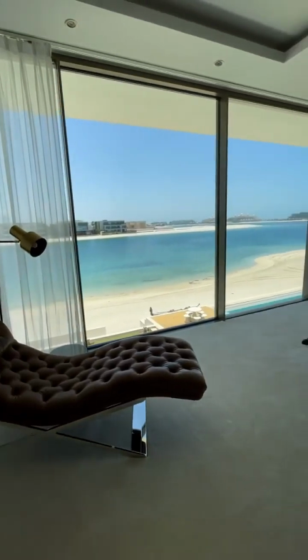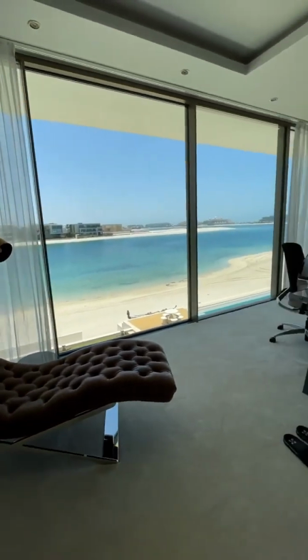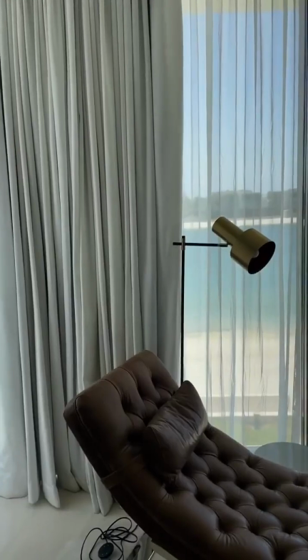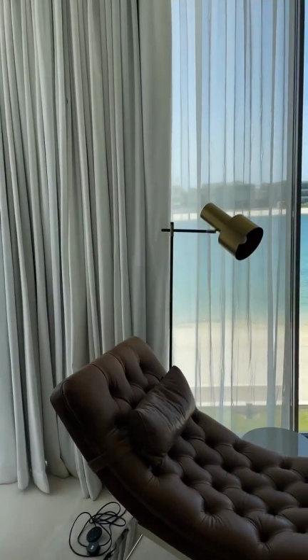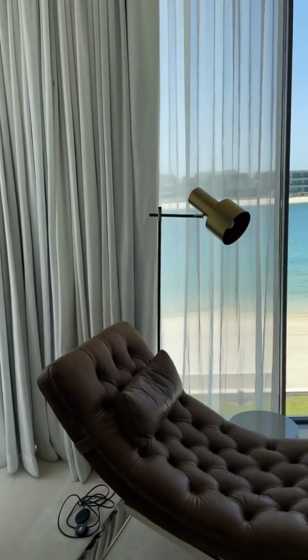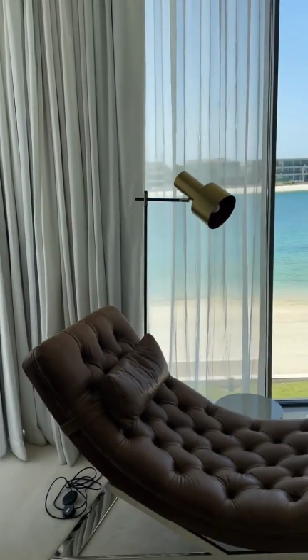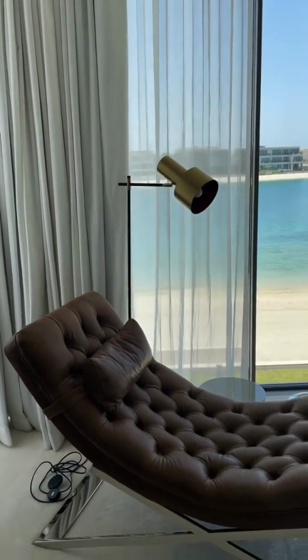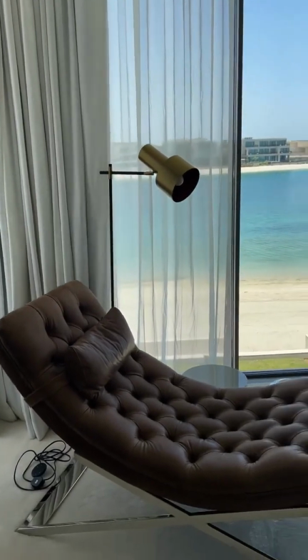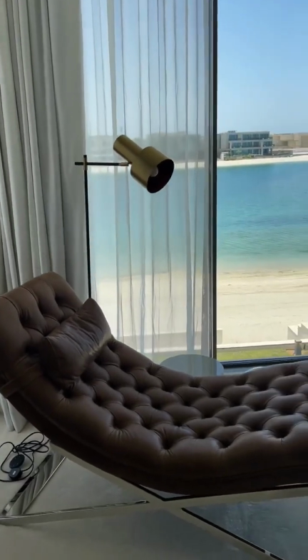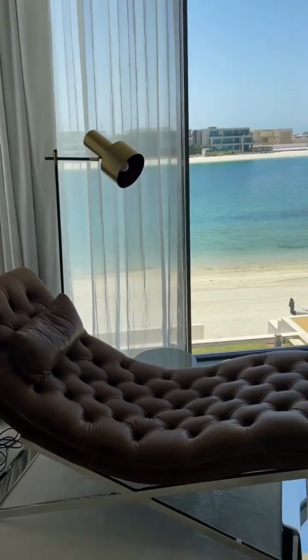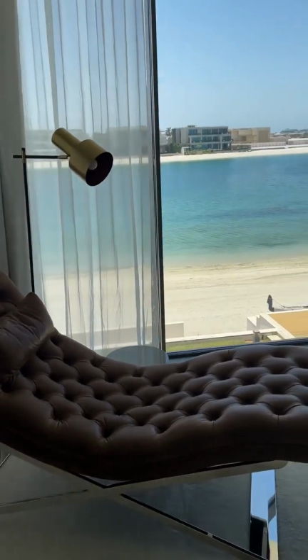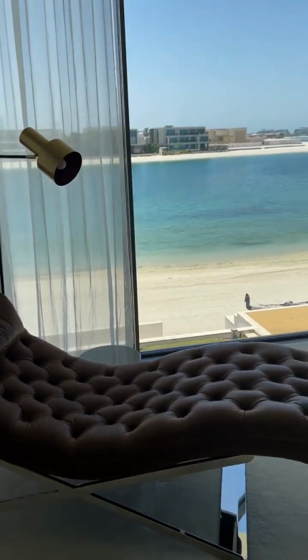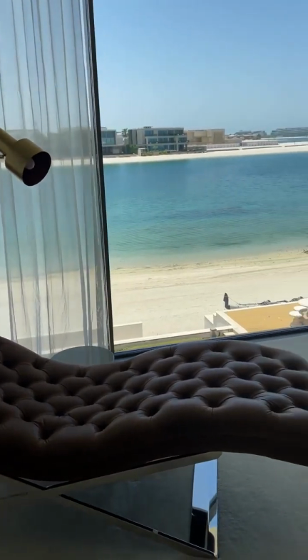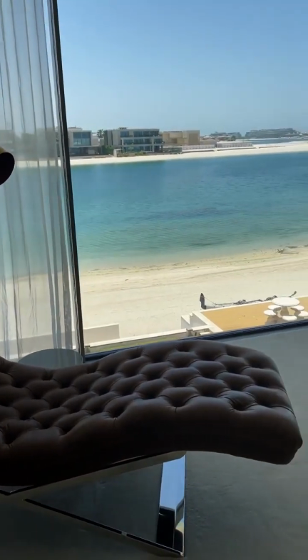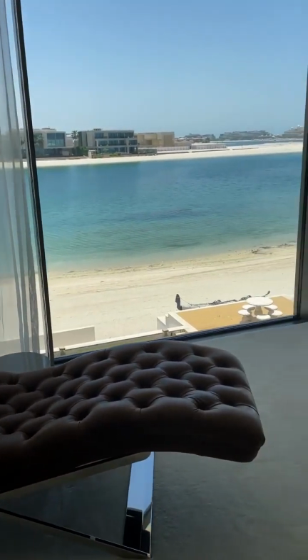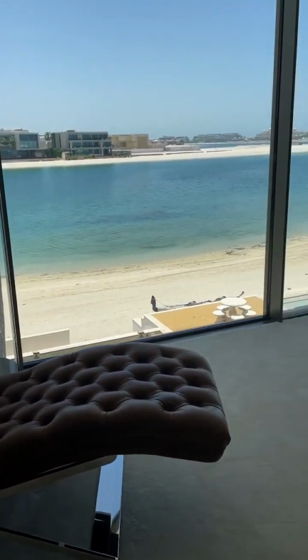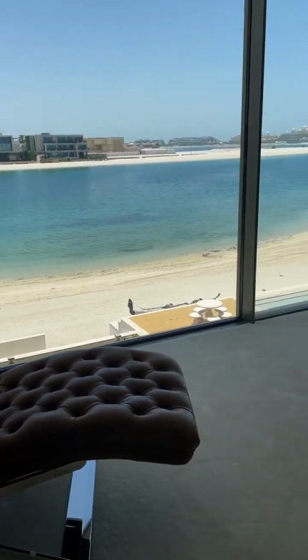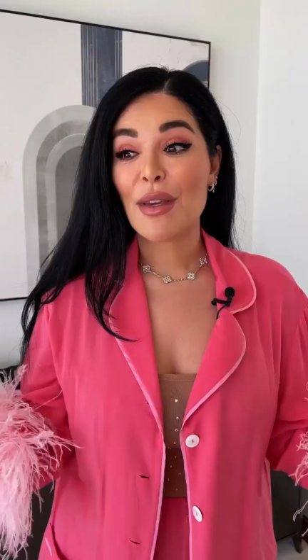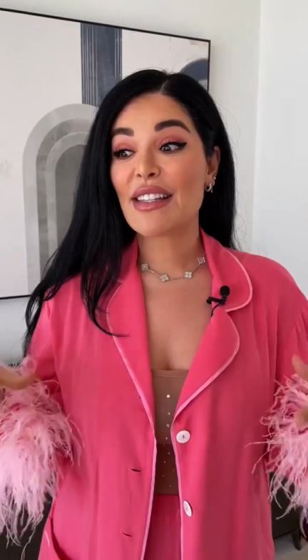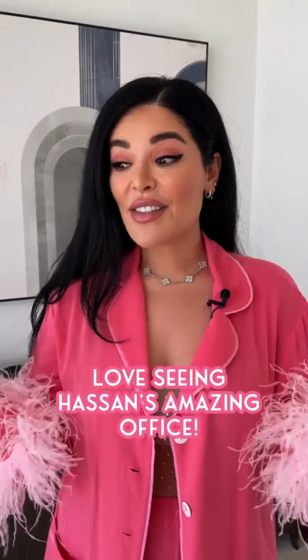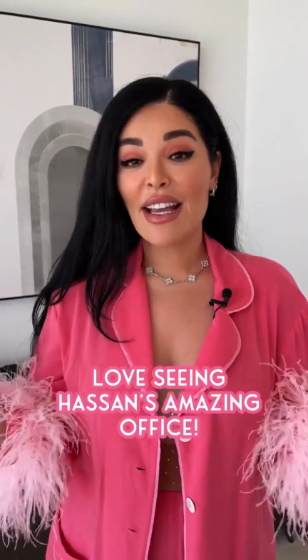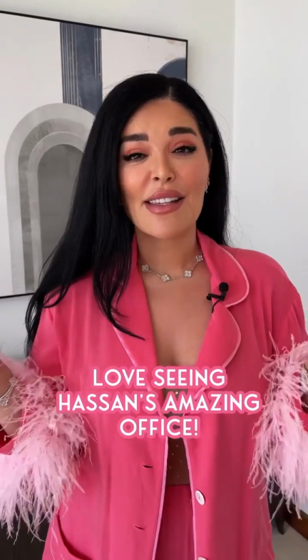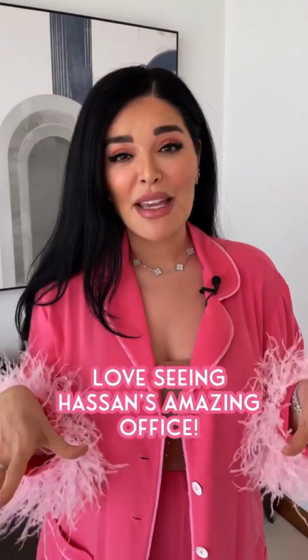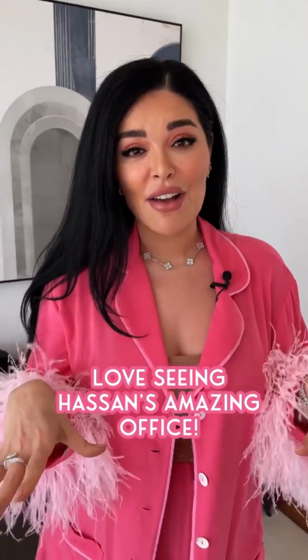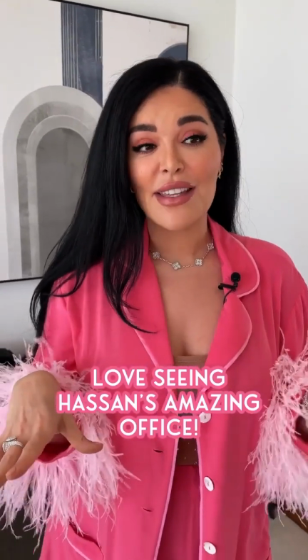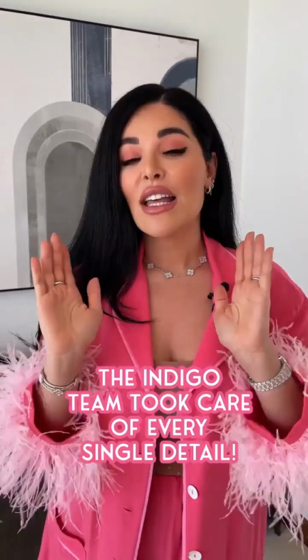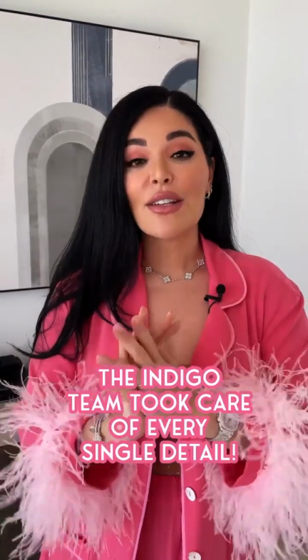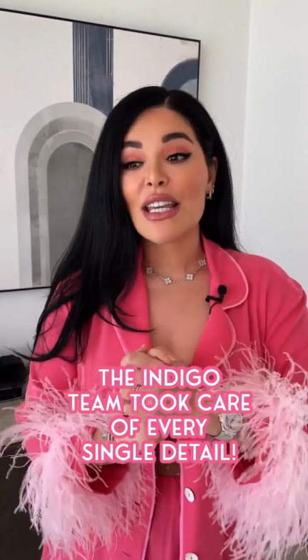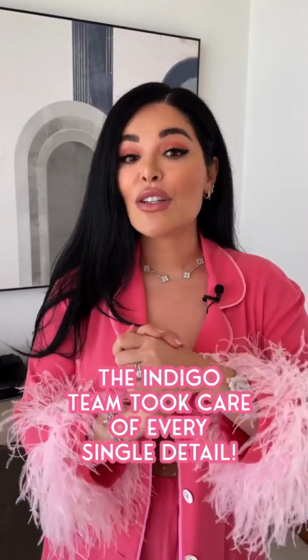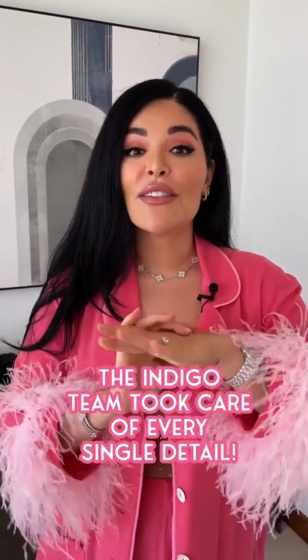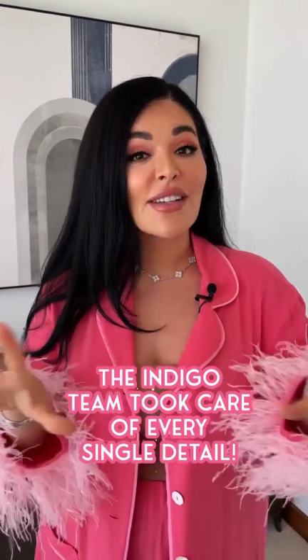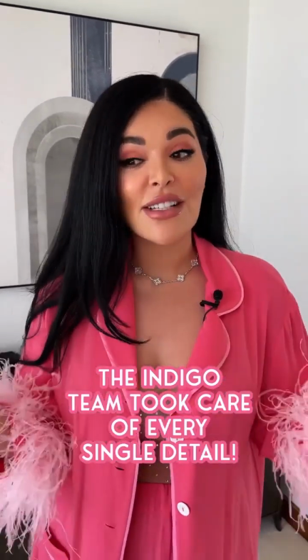She said you just sit here, look out on the nice view on the beach. So I'm so excited. I hope you guys love seeing Hassan's amazing office. The Indigo team took care of every single detail.